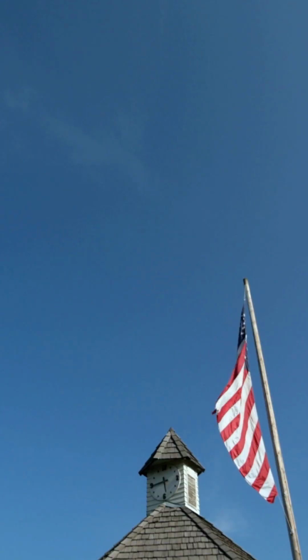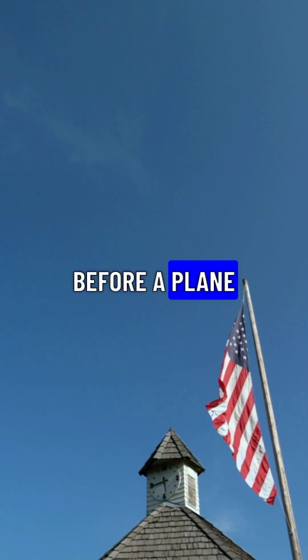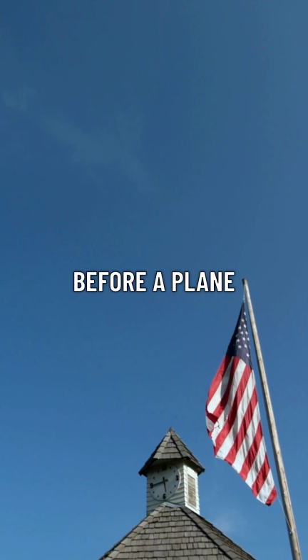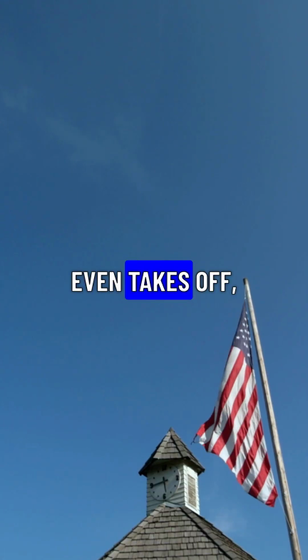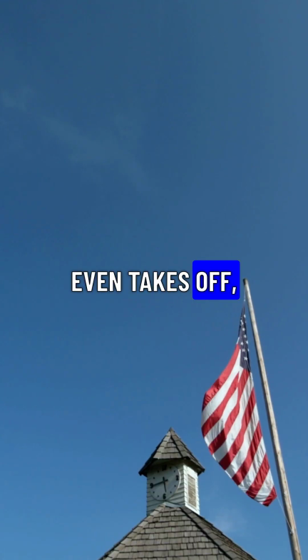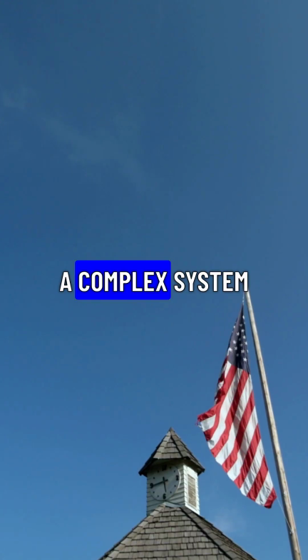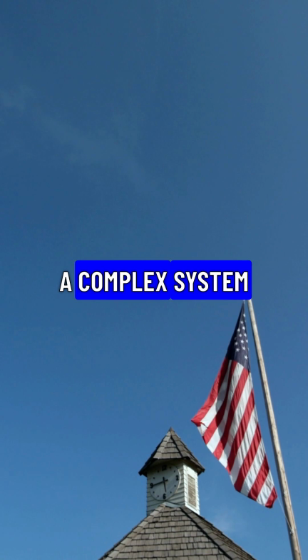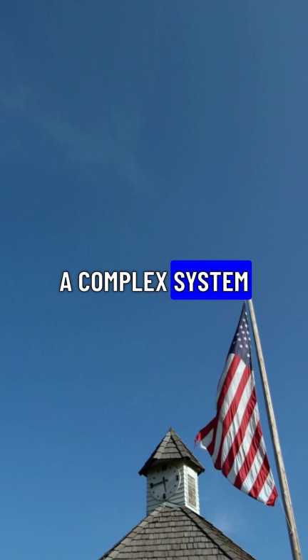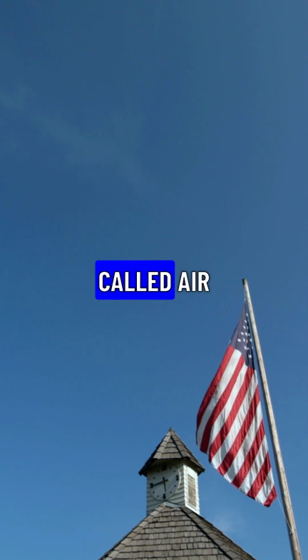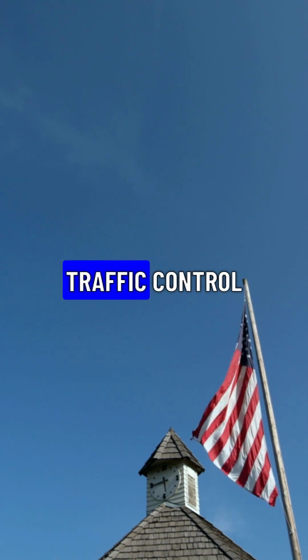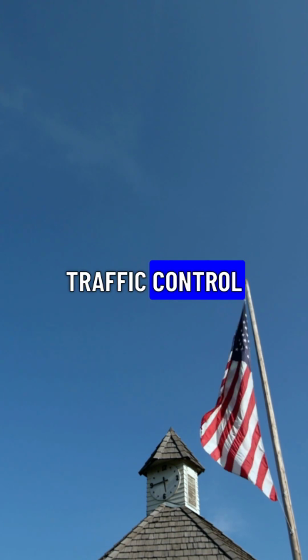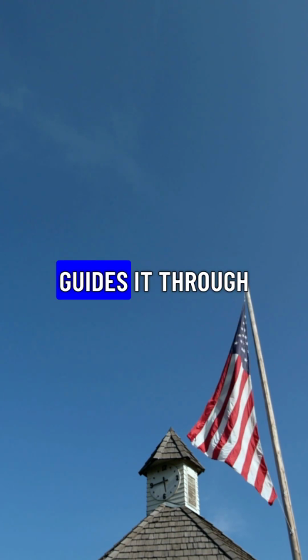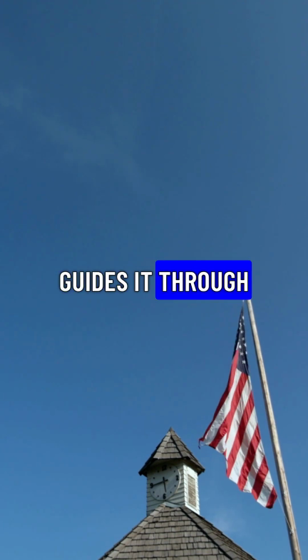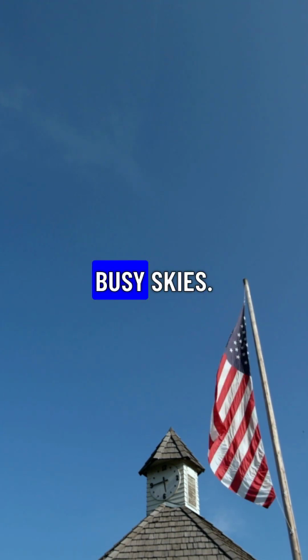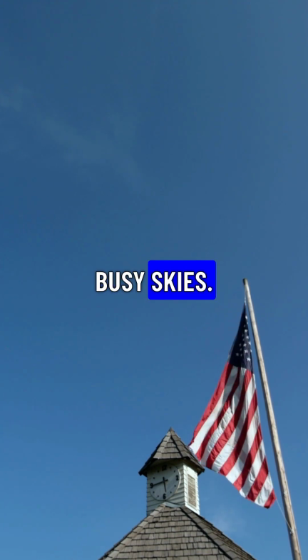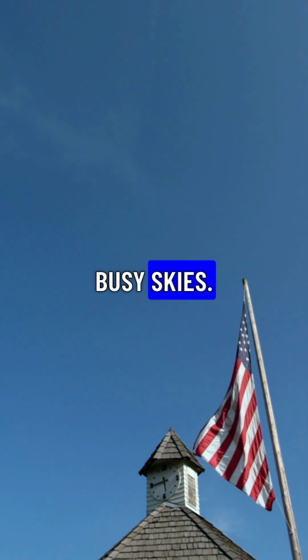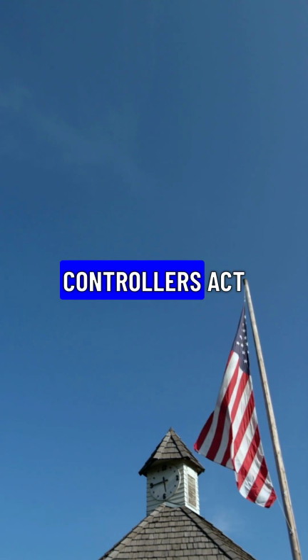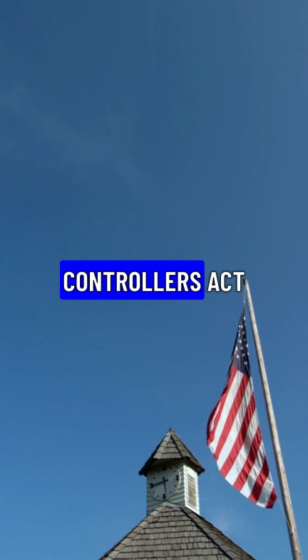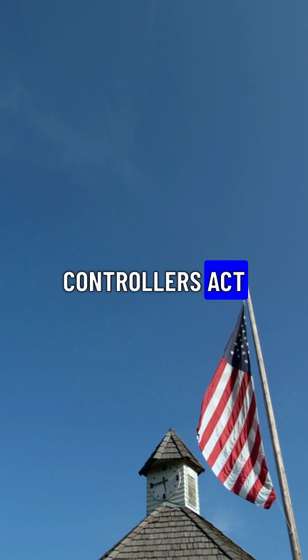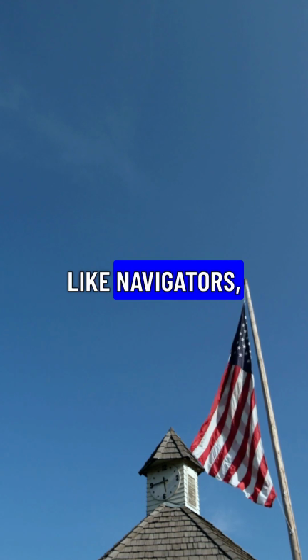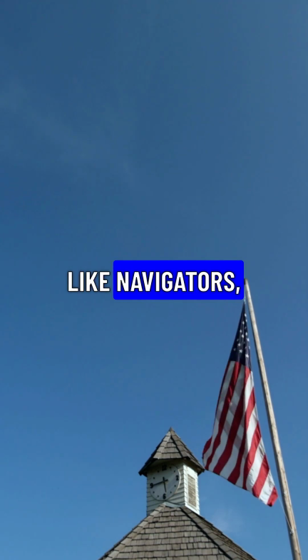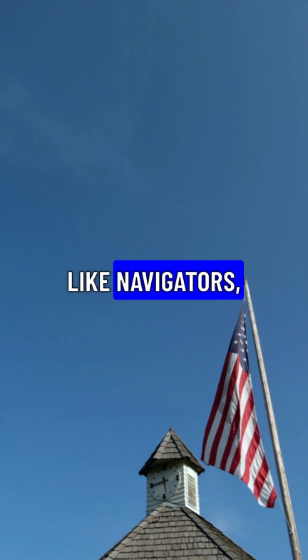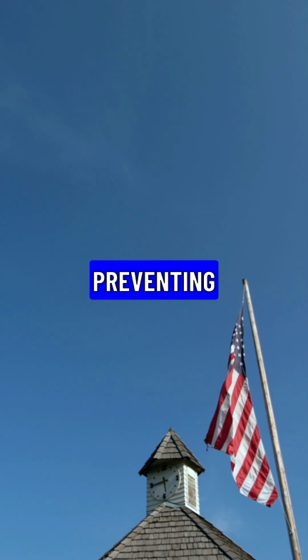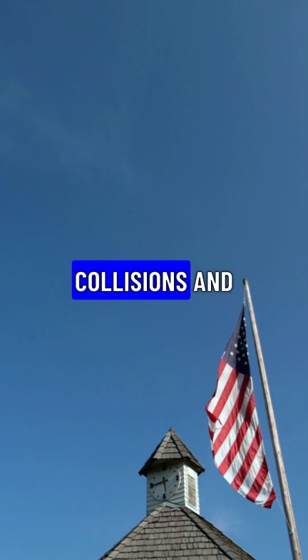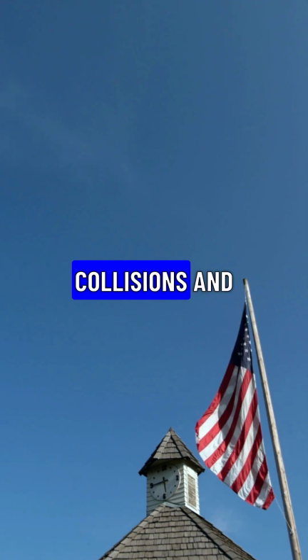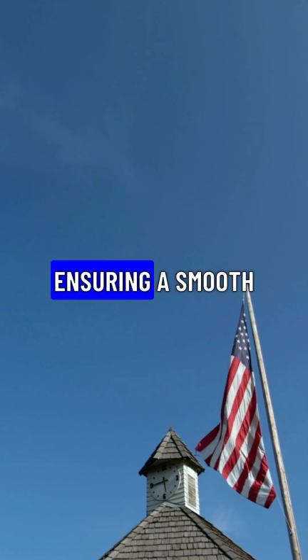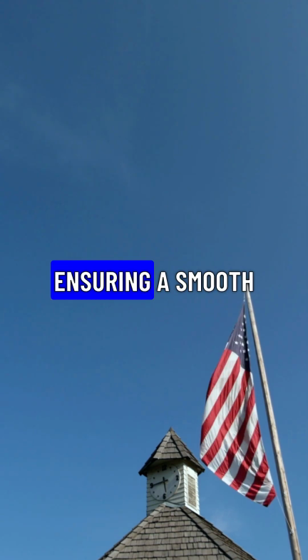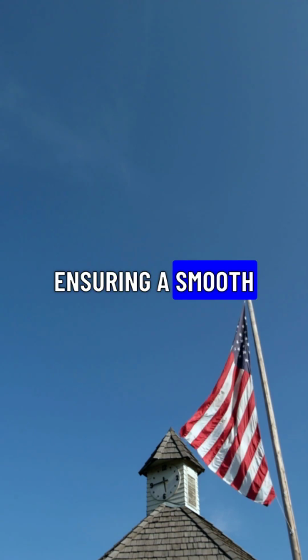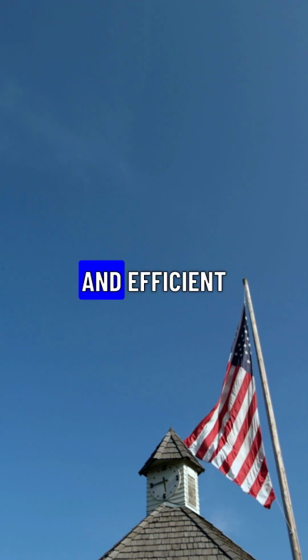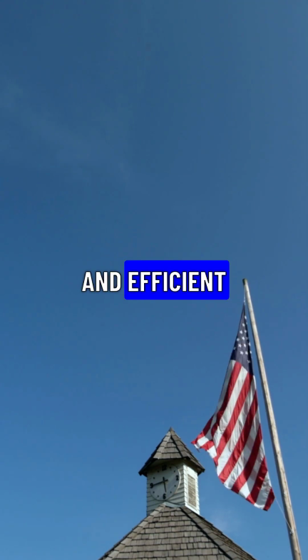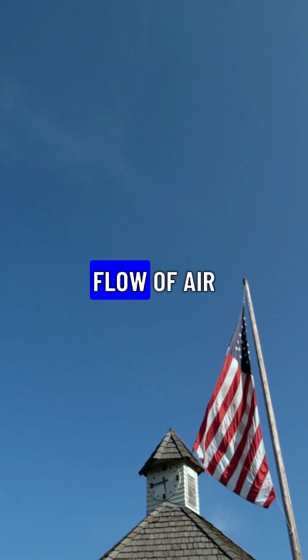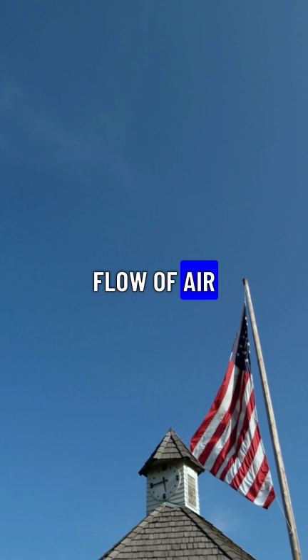Before a plane even takes off, a complex system called air traffic control guides it through busy skies. Controllers act like navigators, preventing collisions and ensuring a smooth and efficient flow of air travel.